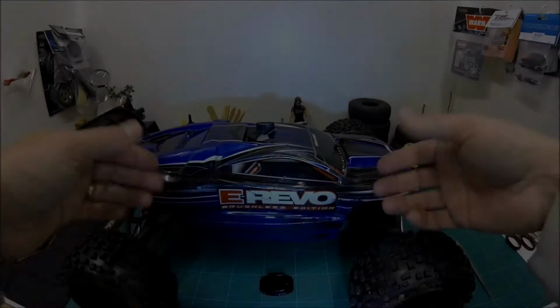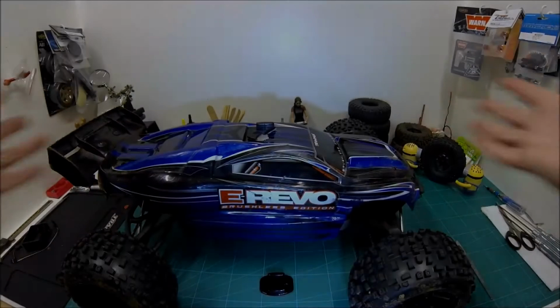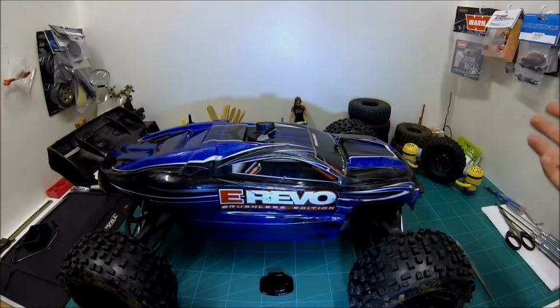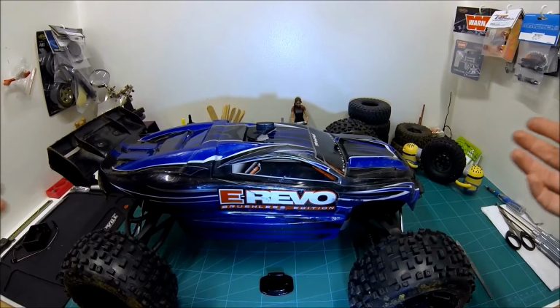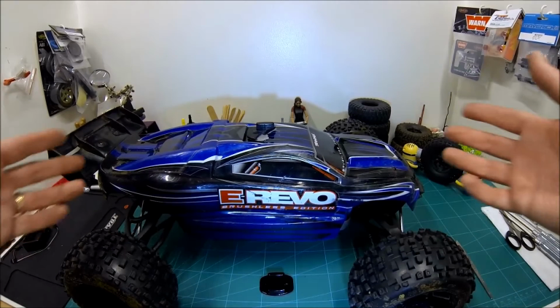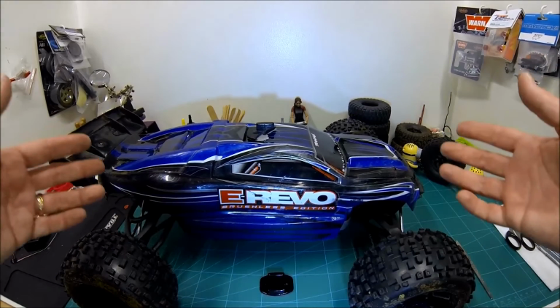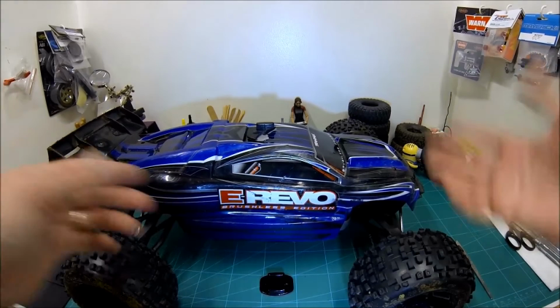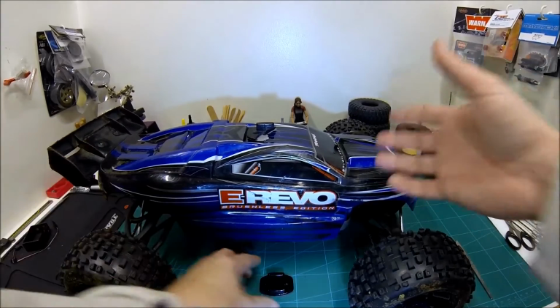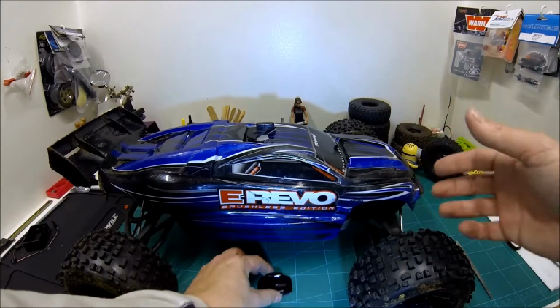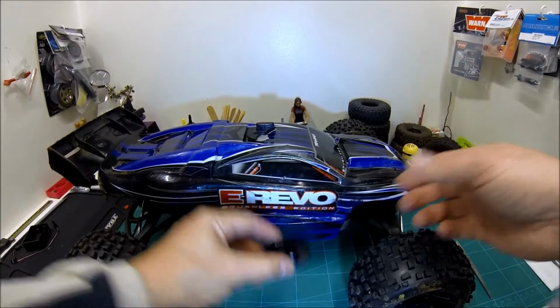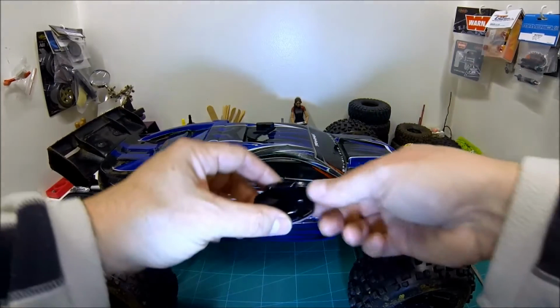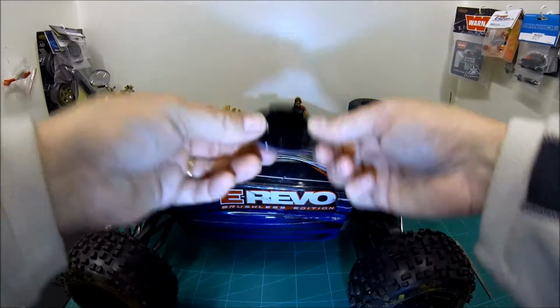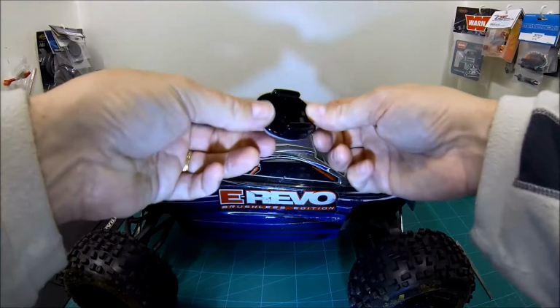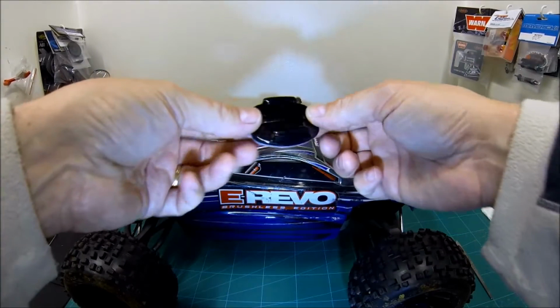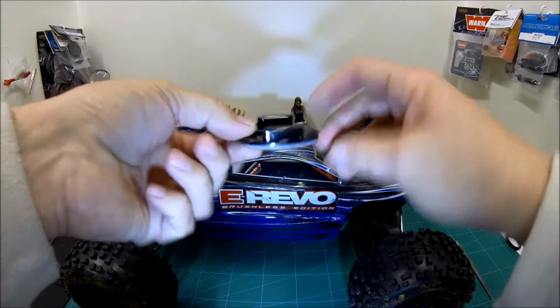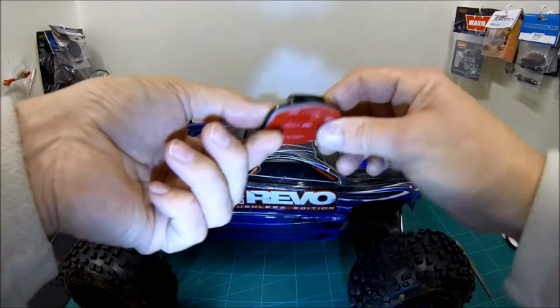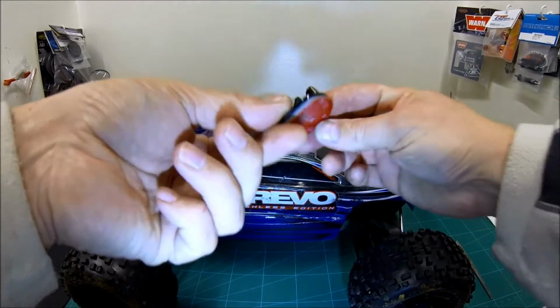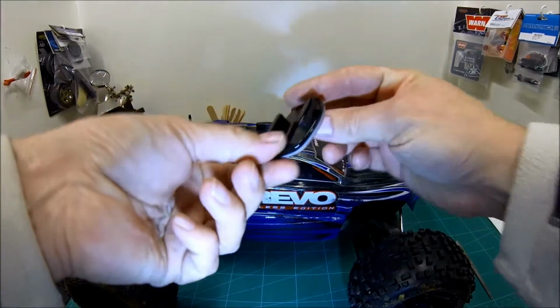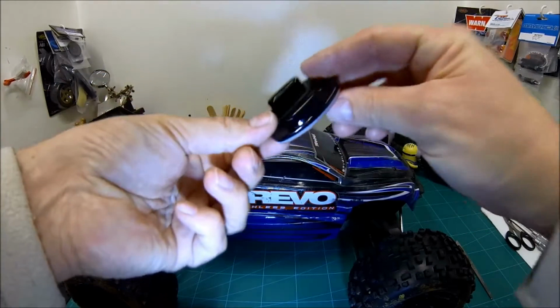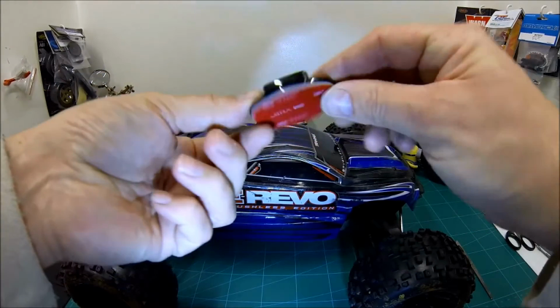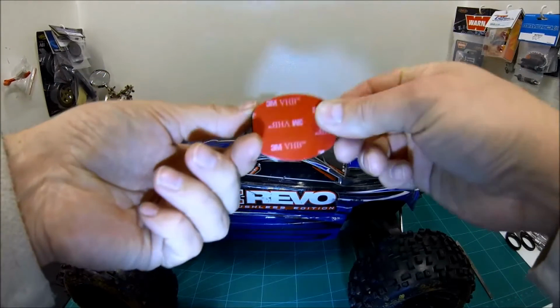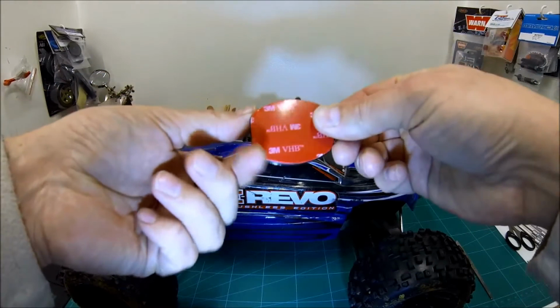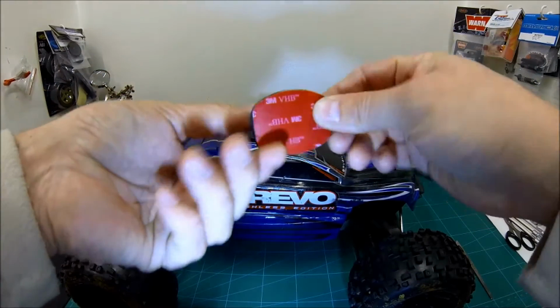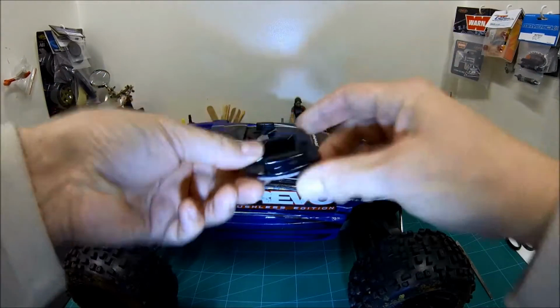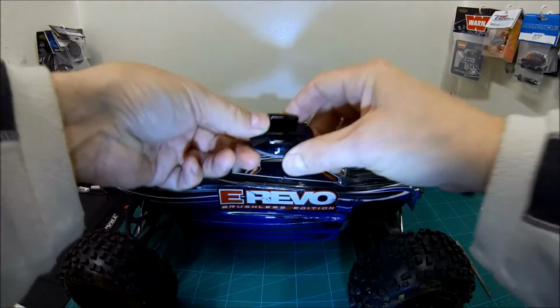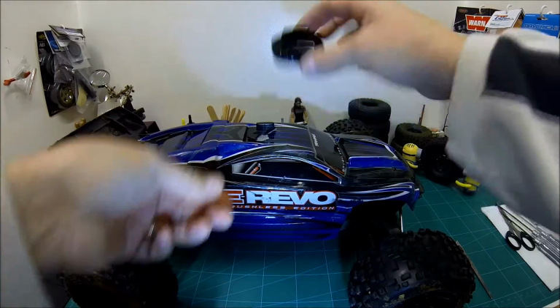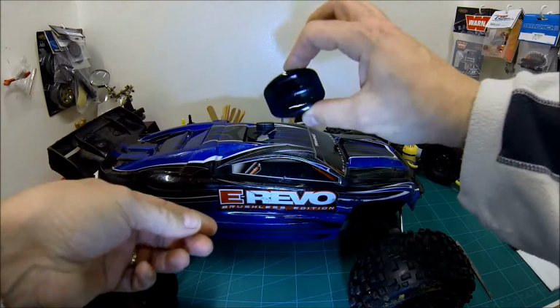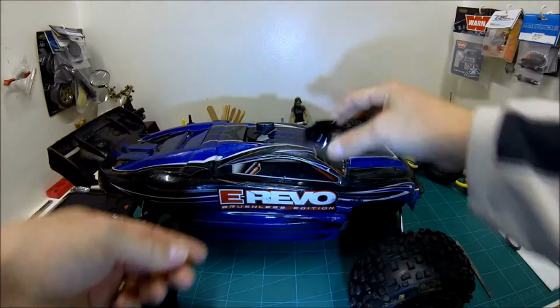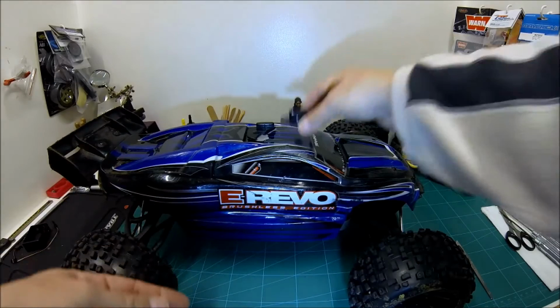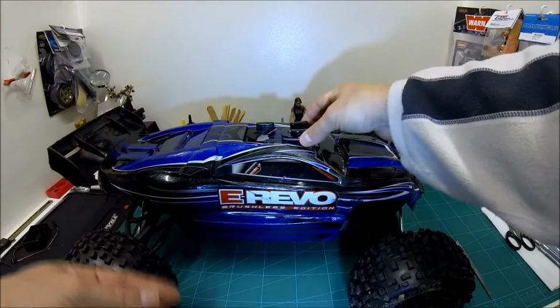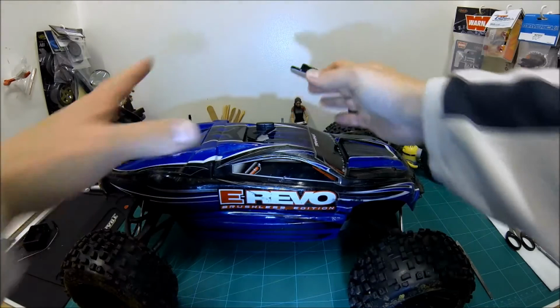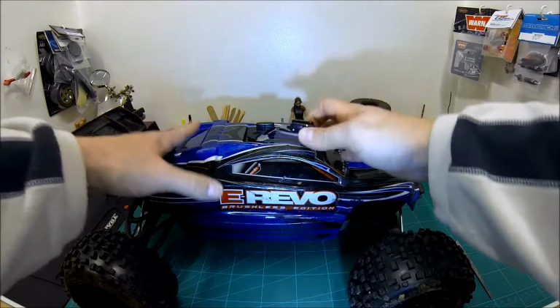Hey folks, 4WRC here. Quick video for you GoPro users who may be using a sticky pad to attach your GoPro onto your model car.